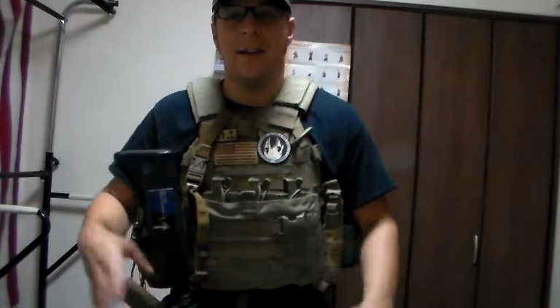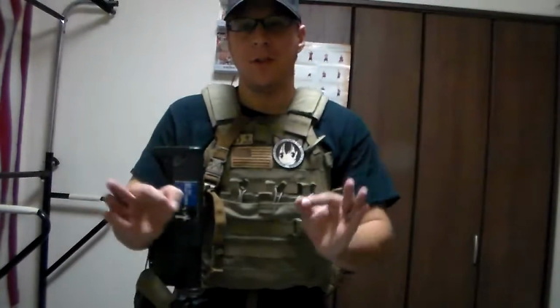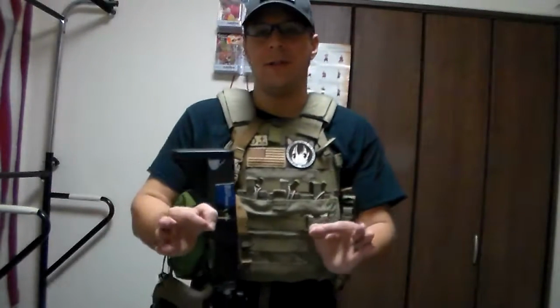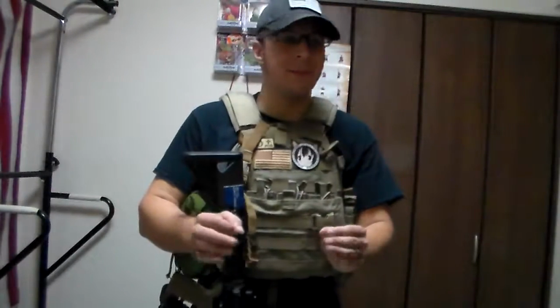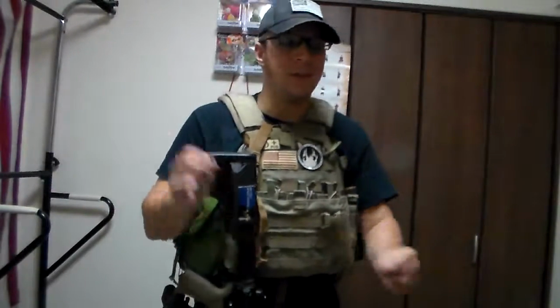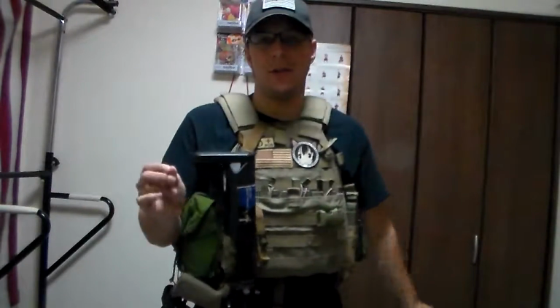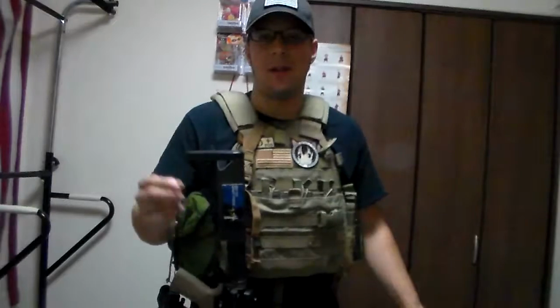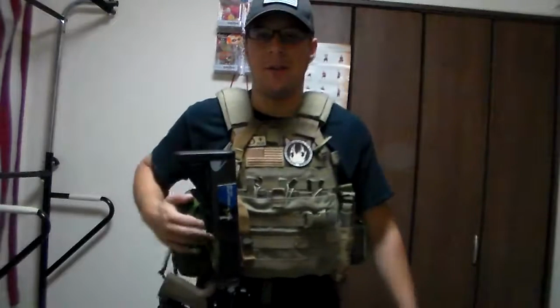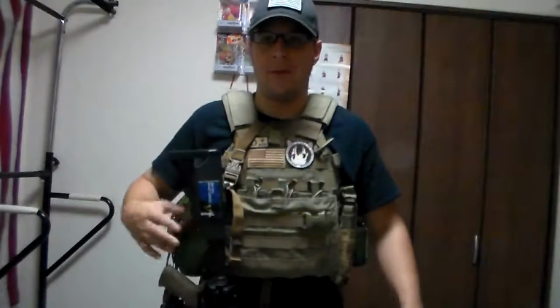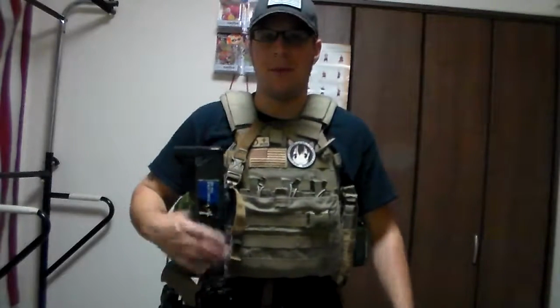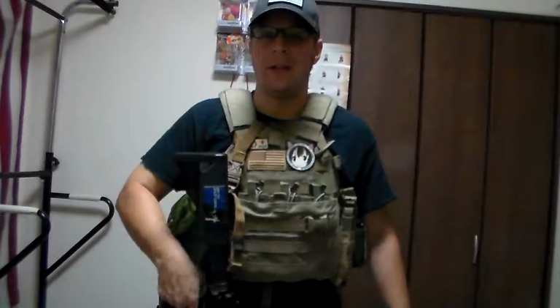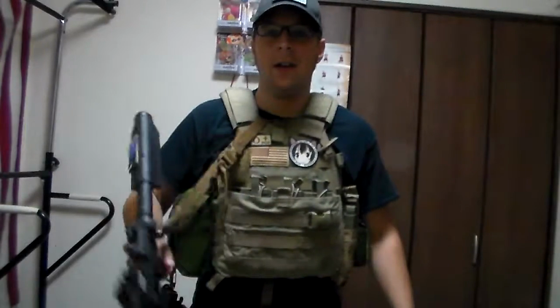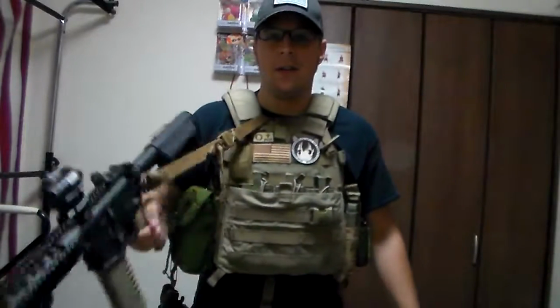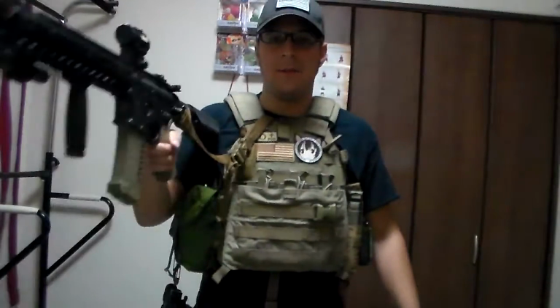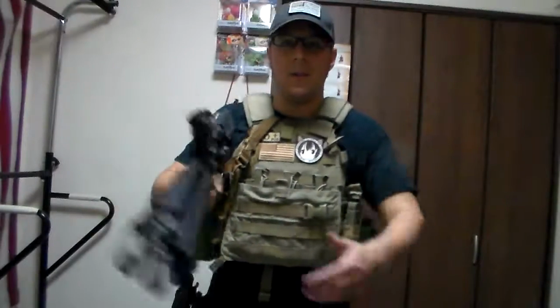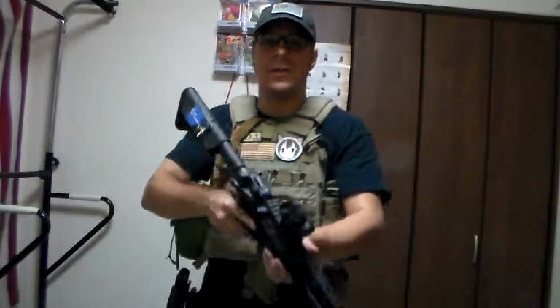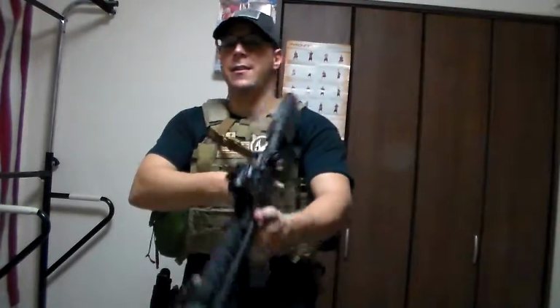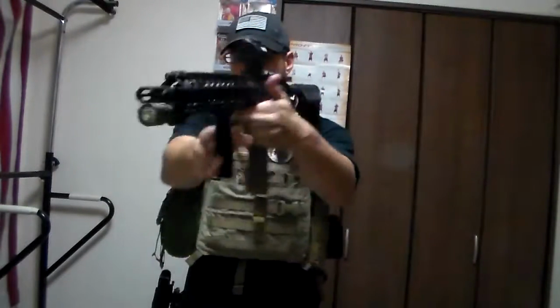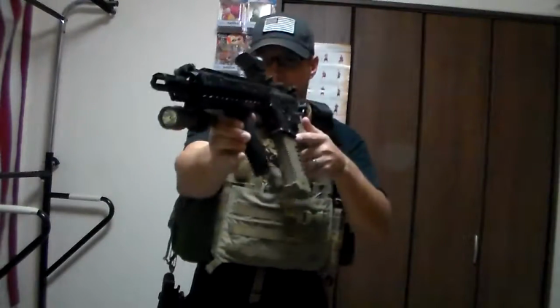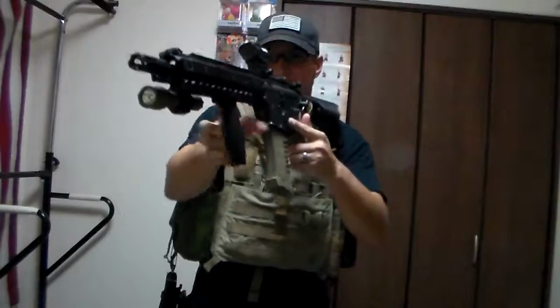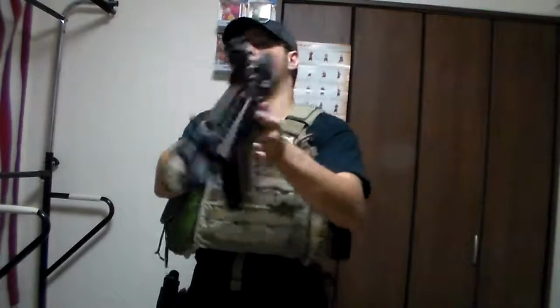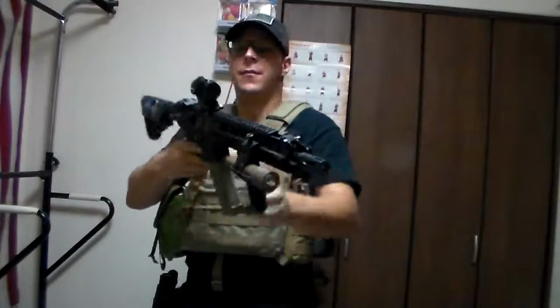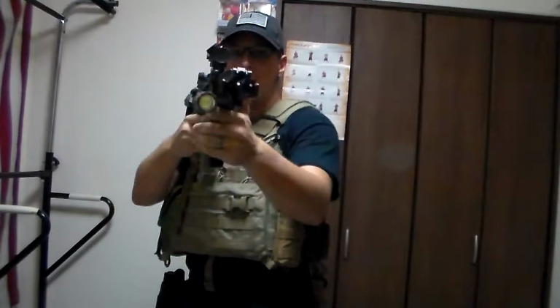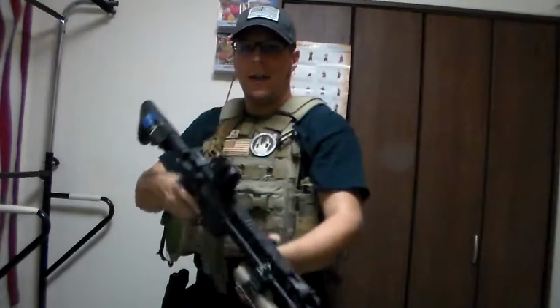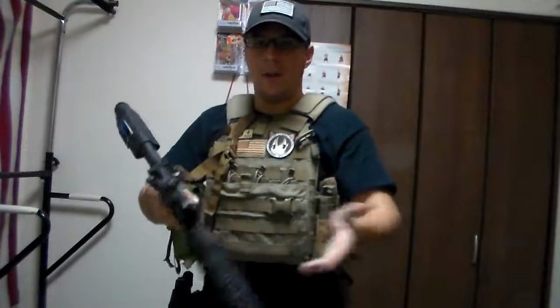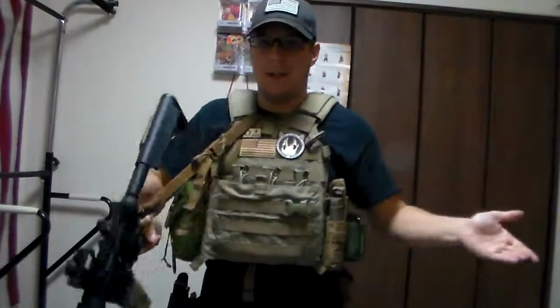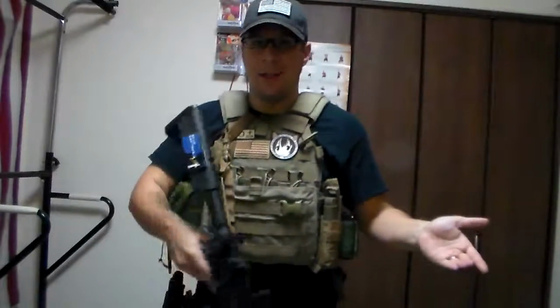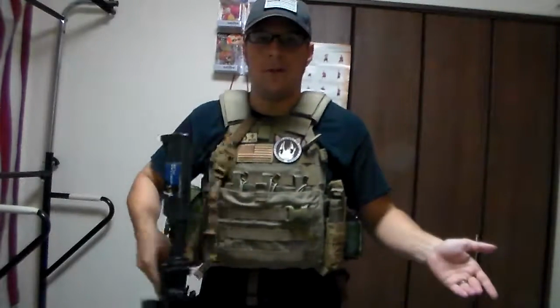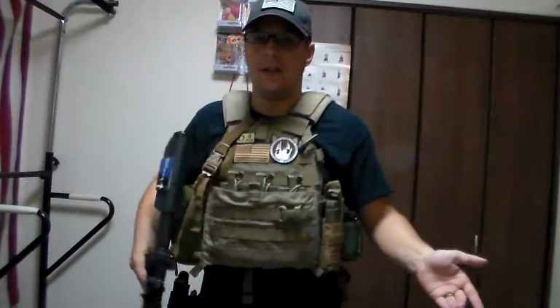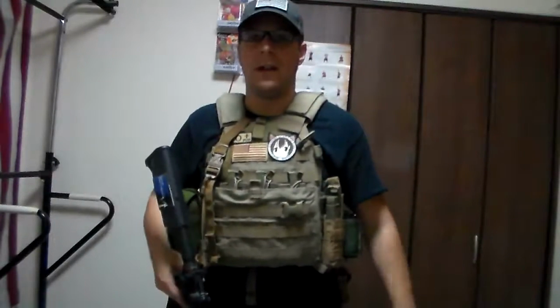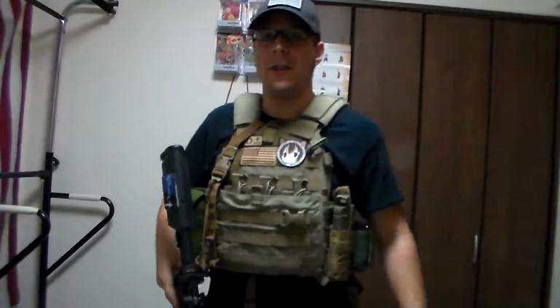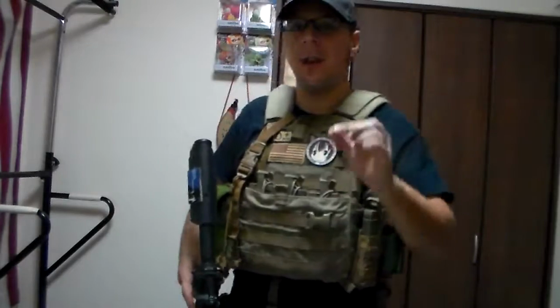The first one is to address the problem I have with my one-point sling. As you know, one-point's great — easy shoulder transition and all that good stuff. And of course, it has the weakness of flailing around when left free.